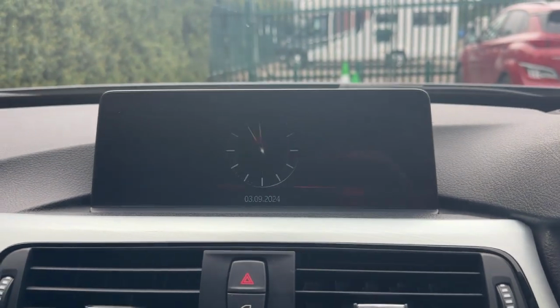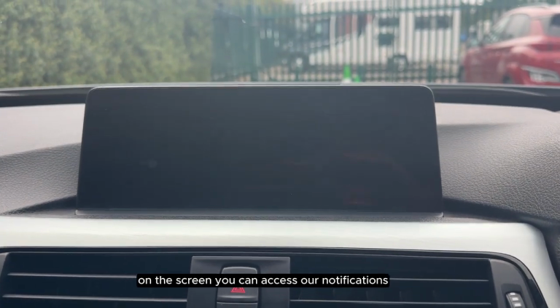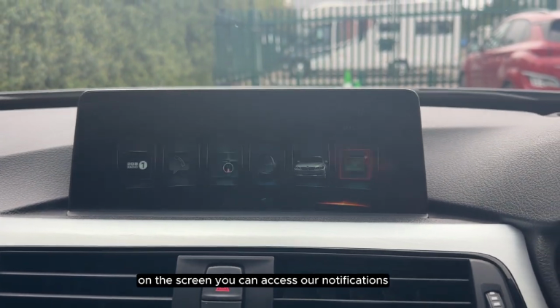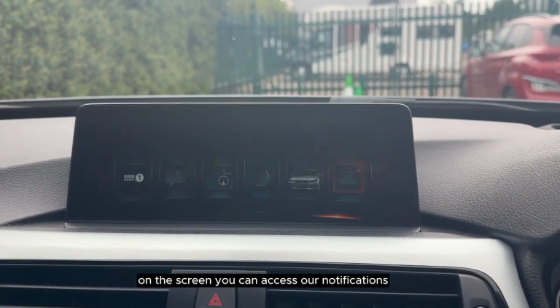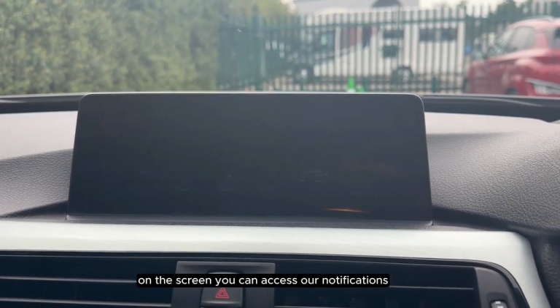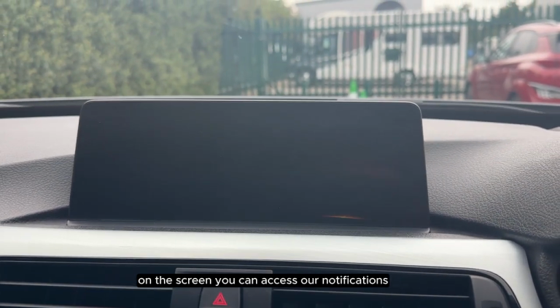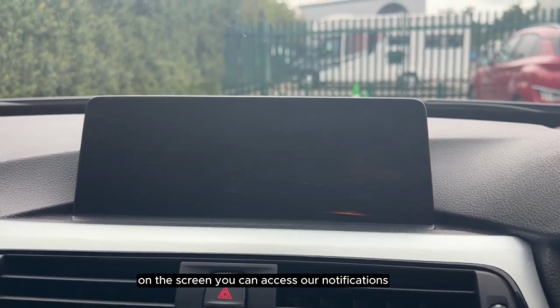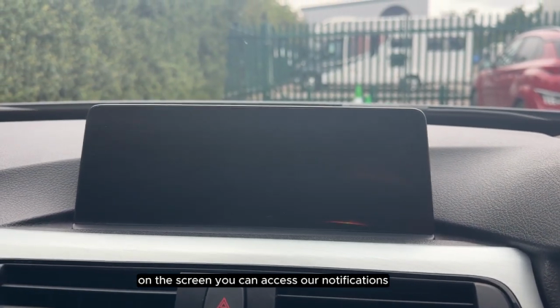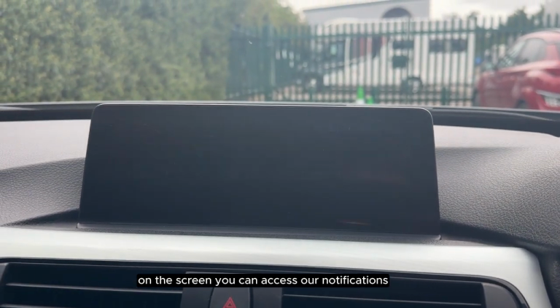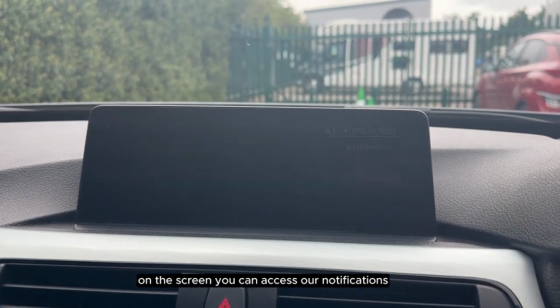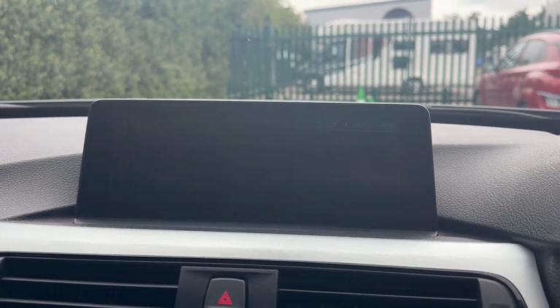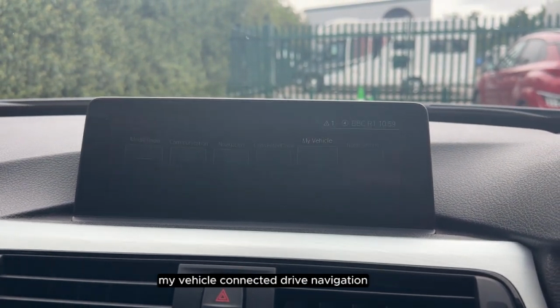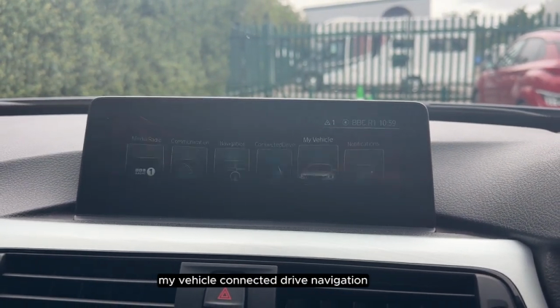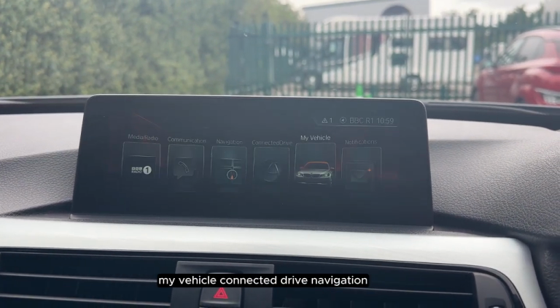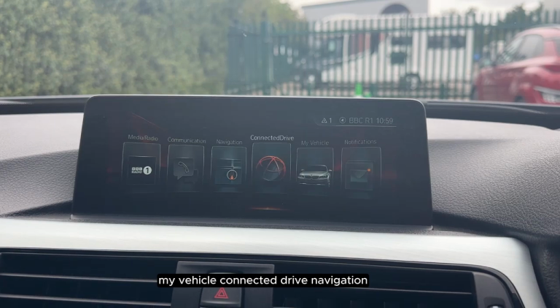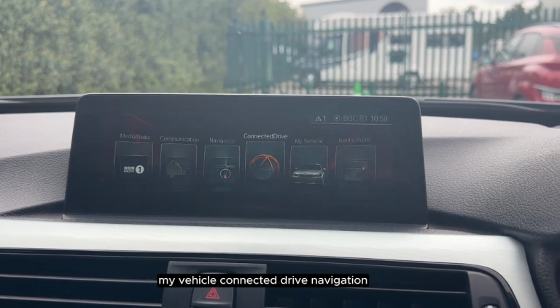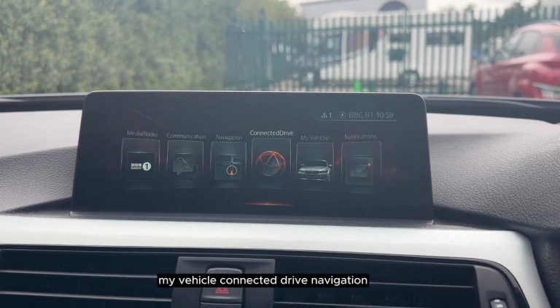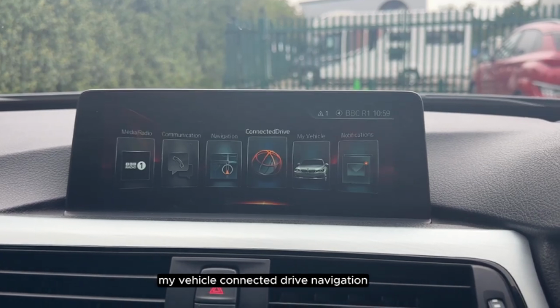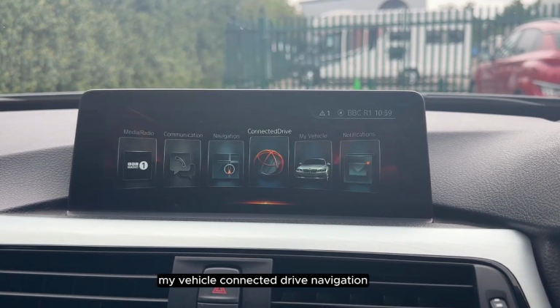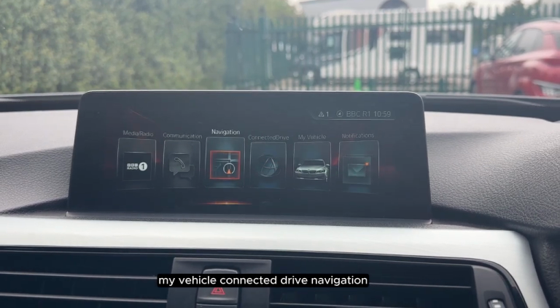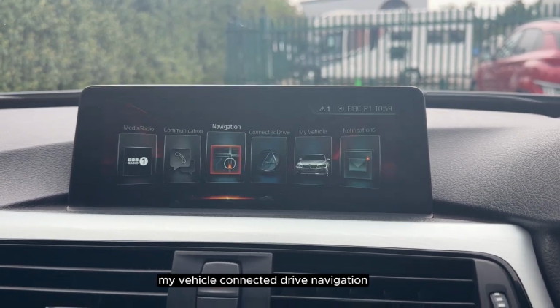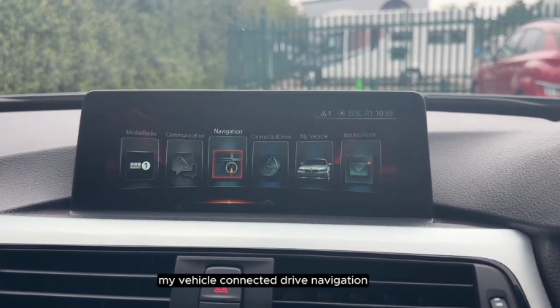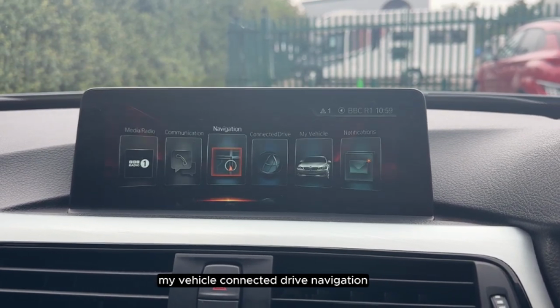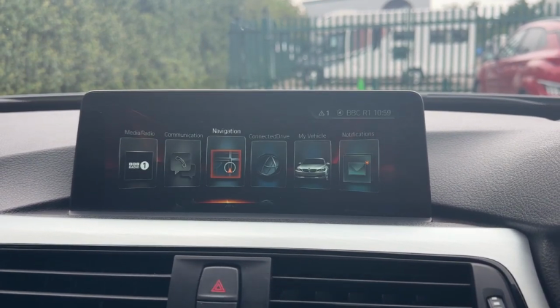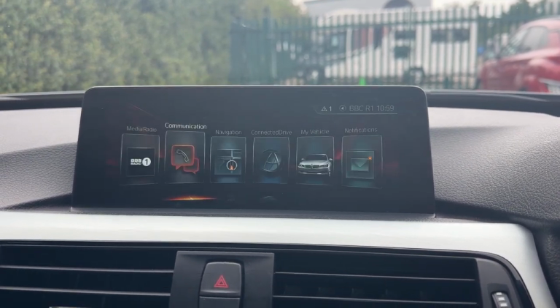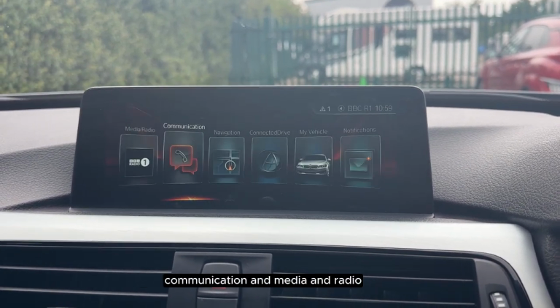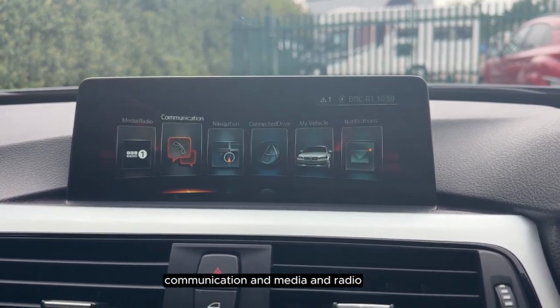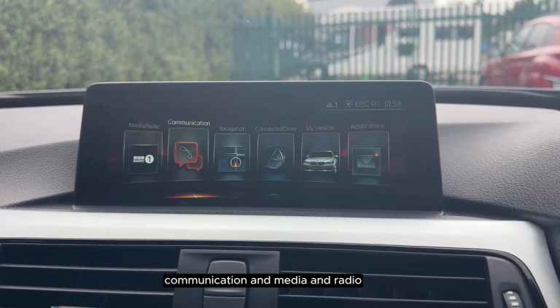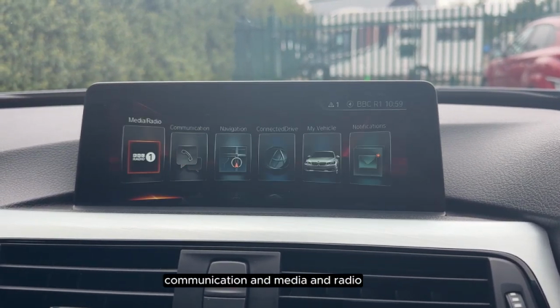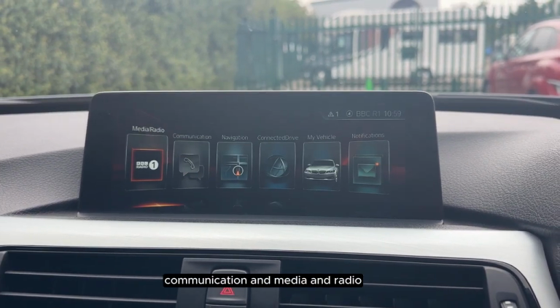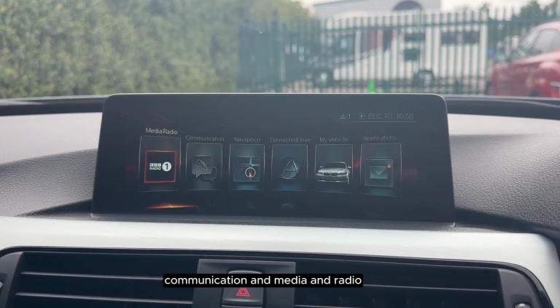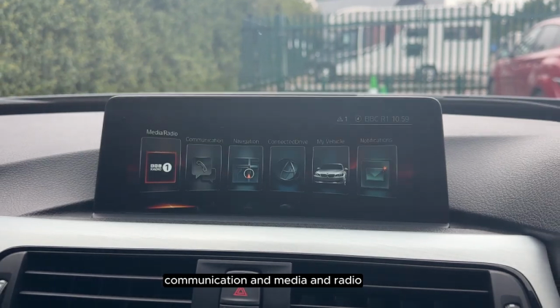On the screen you can access our notifications, my vehicle, connected drive, navigation, communication and media and radio.